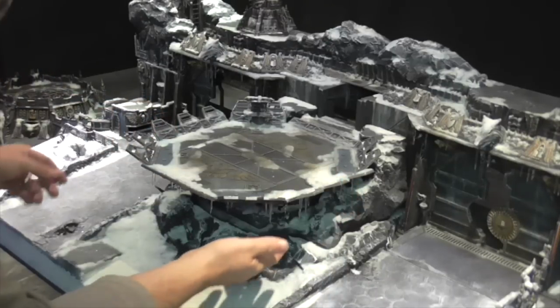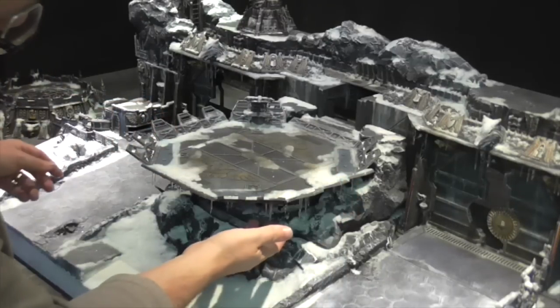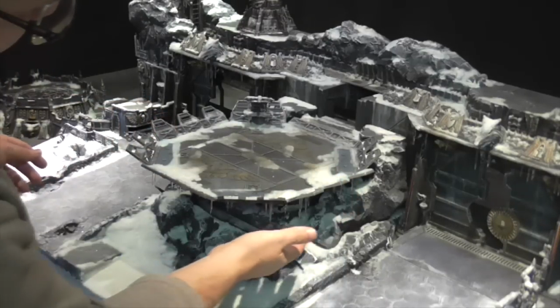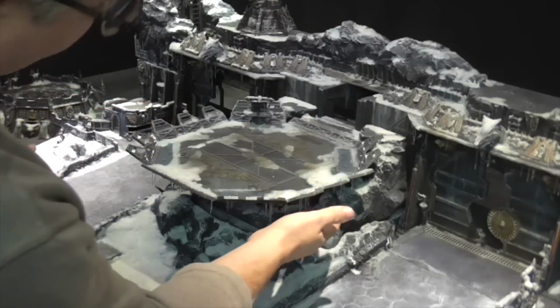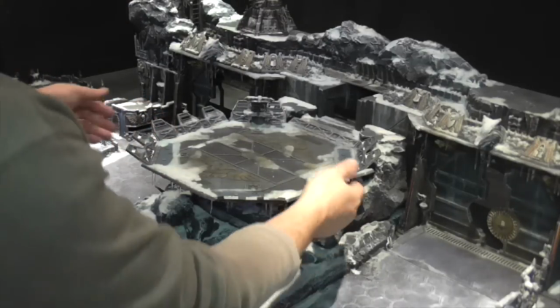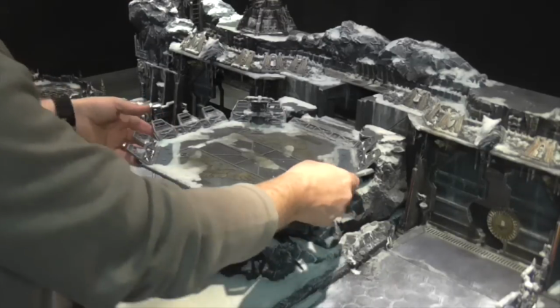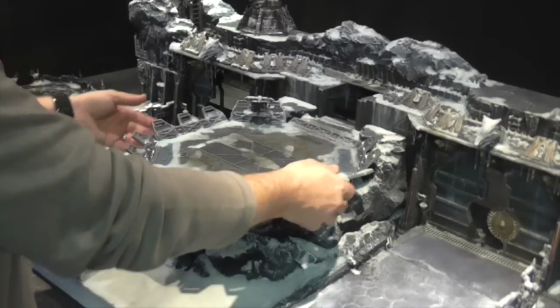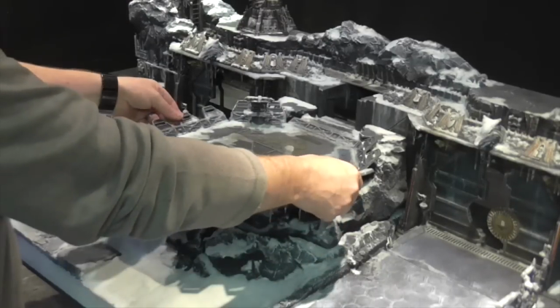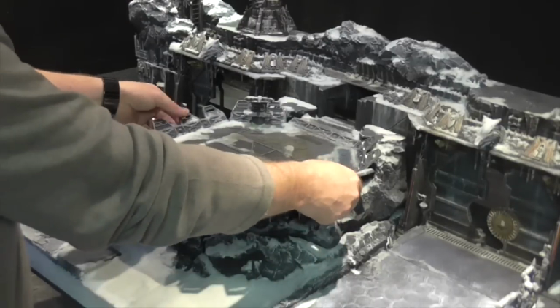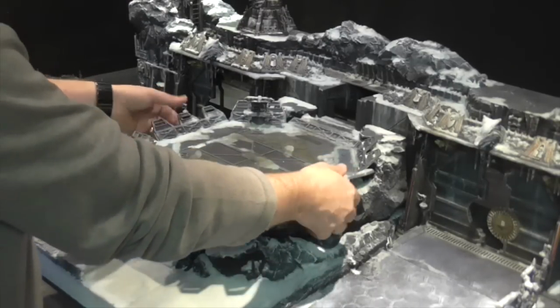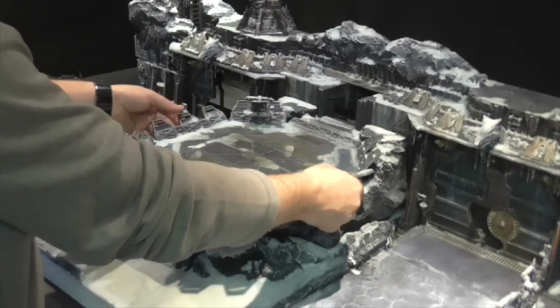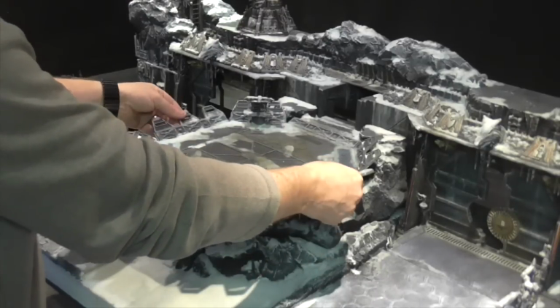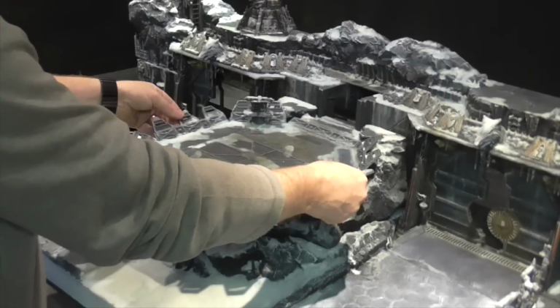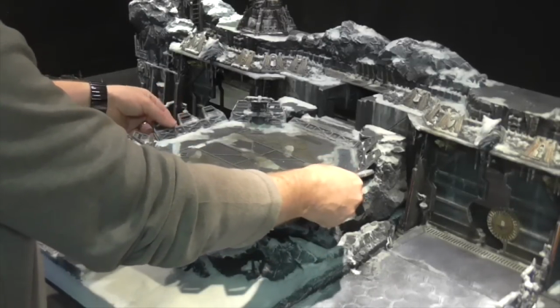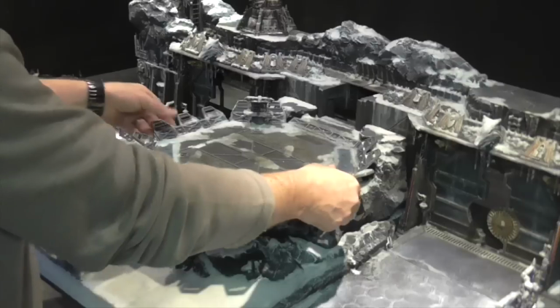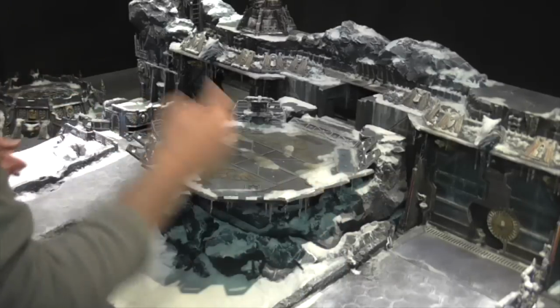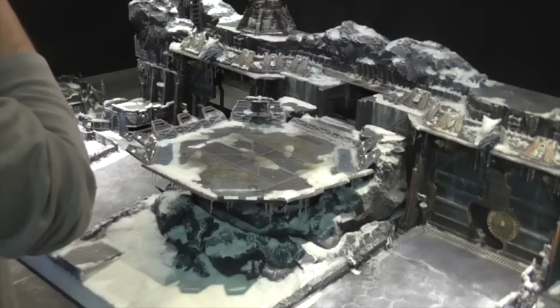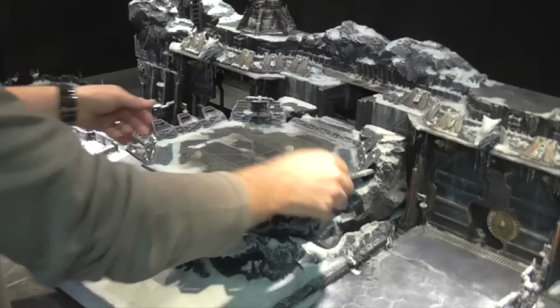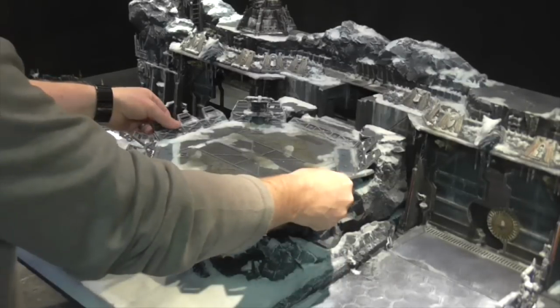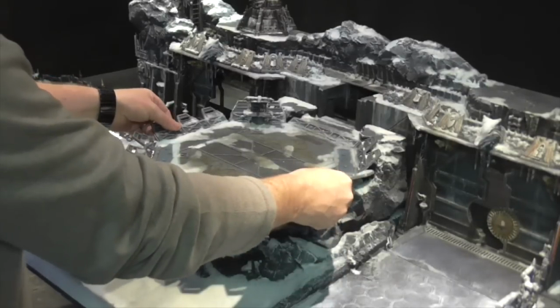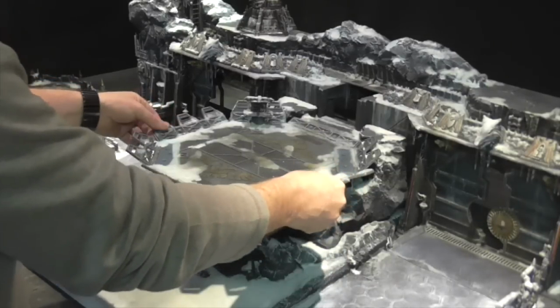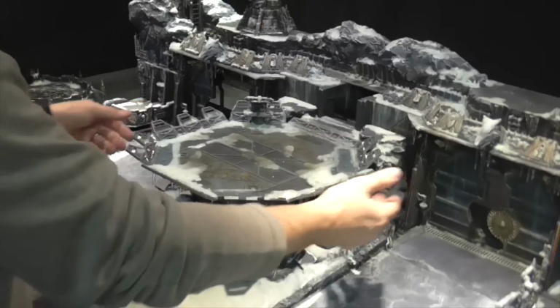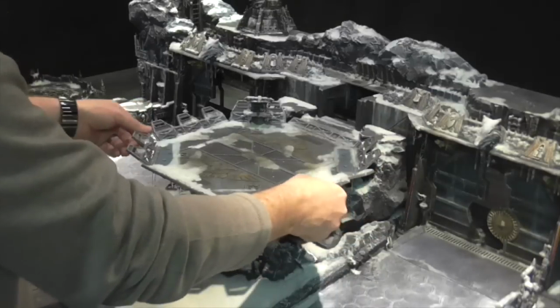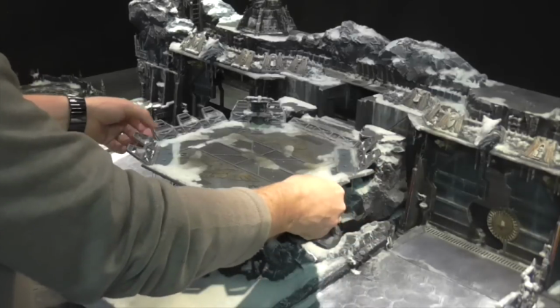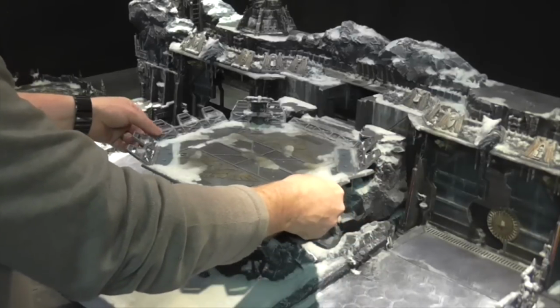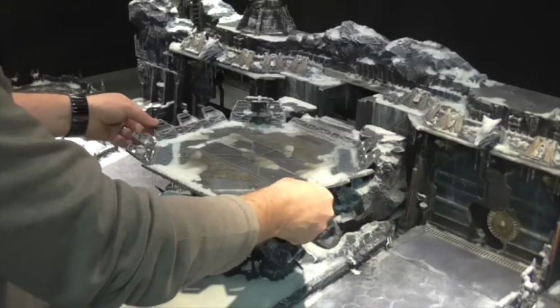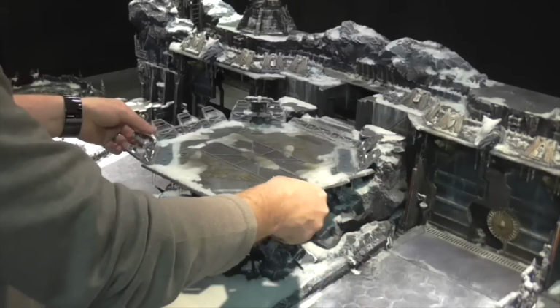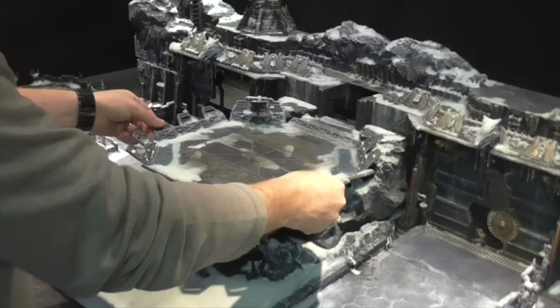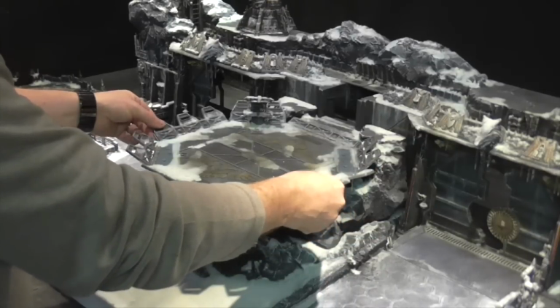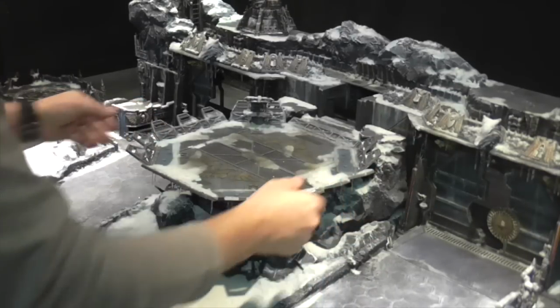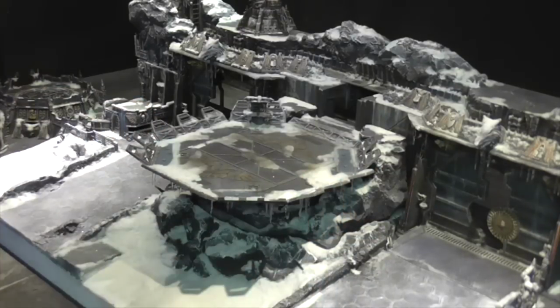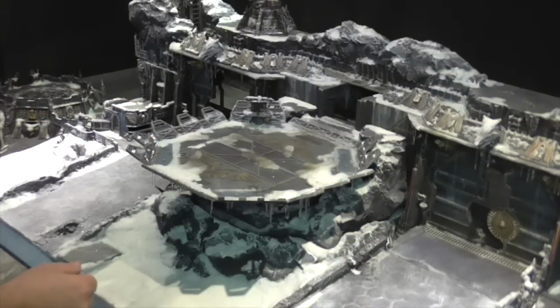Do watch that you don't break off the icicles underneath, because obviously they're quite fragile. I have resined them all in to try and help with that.